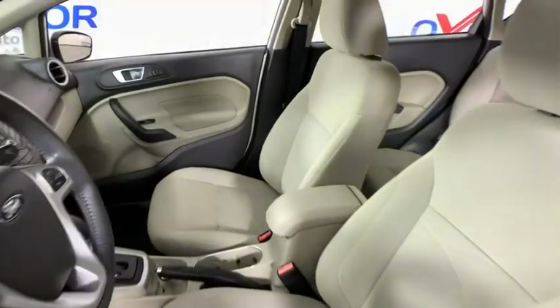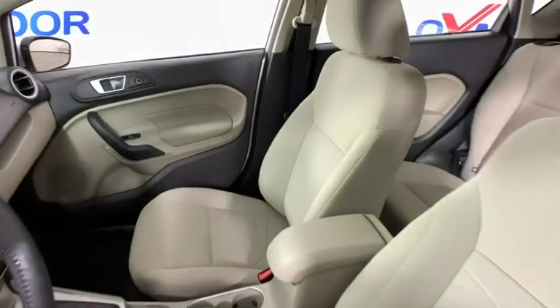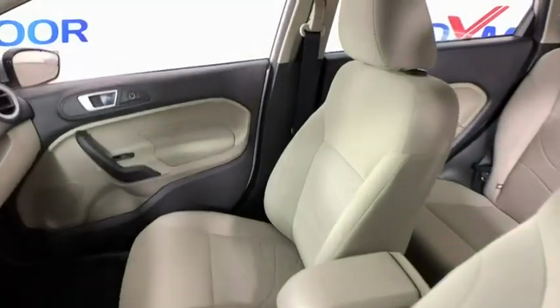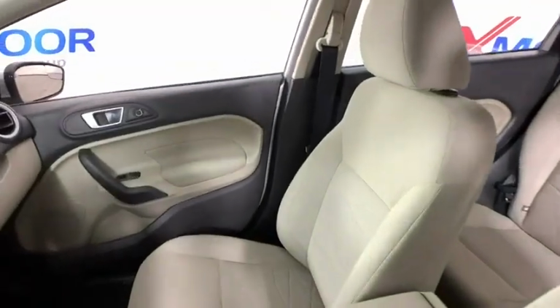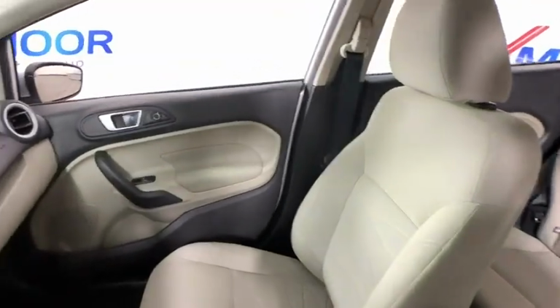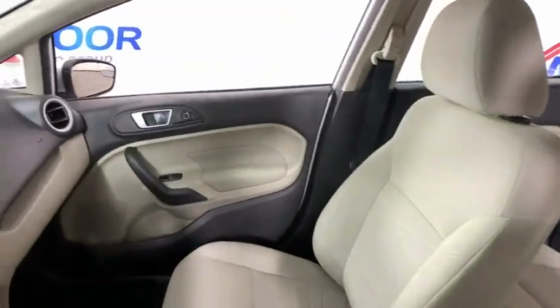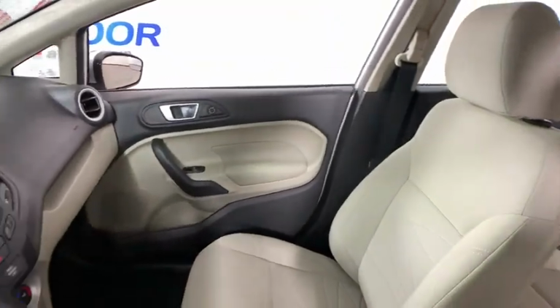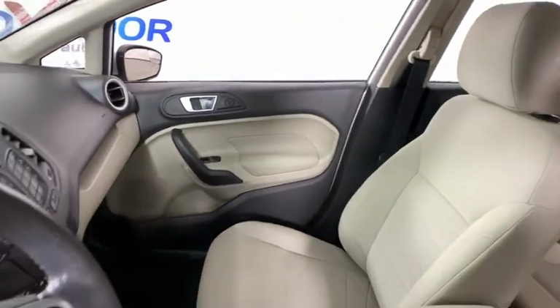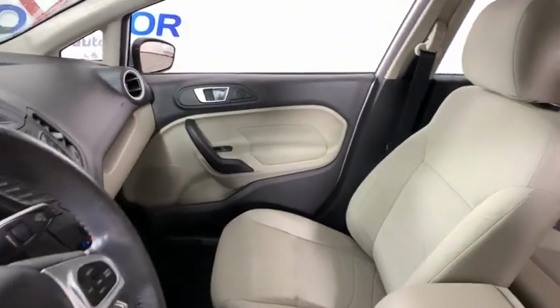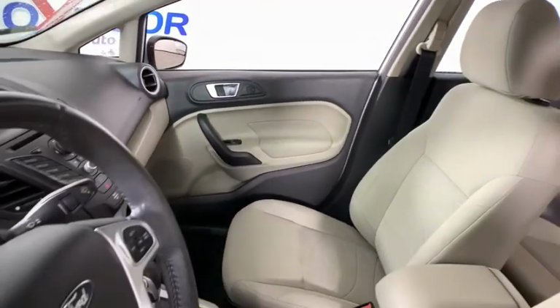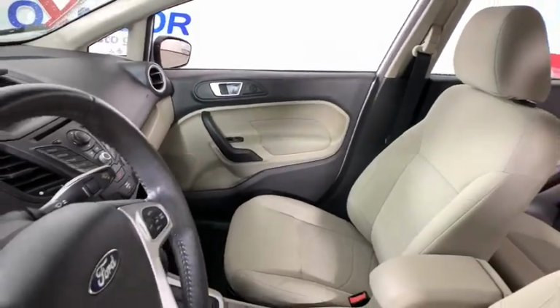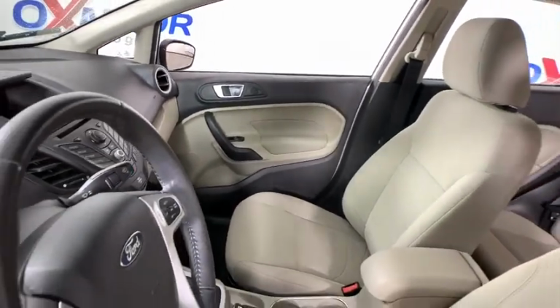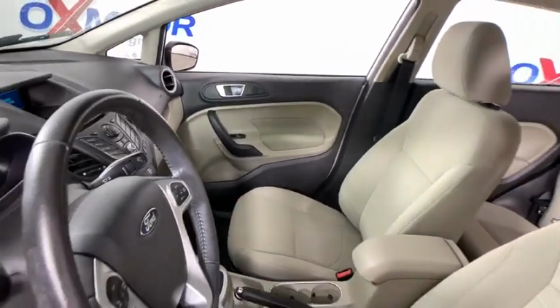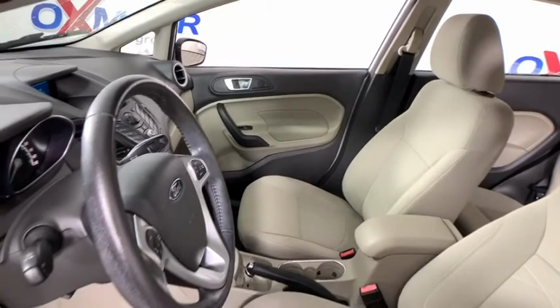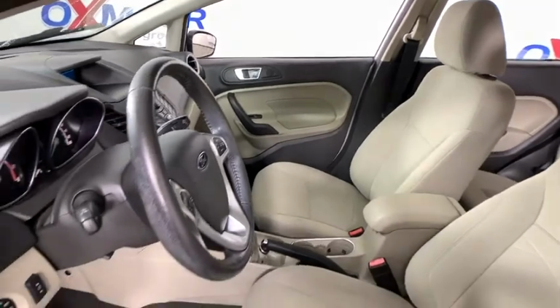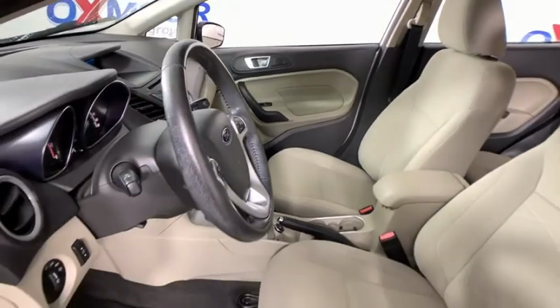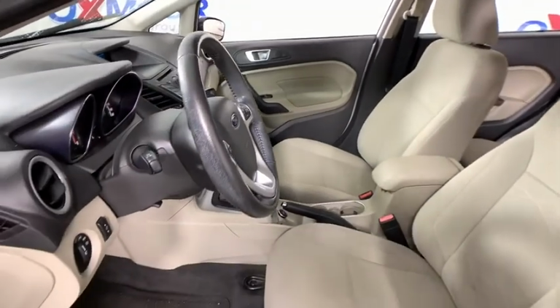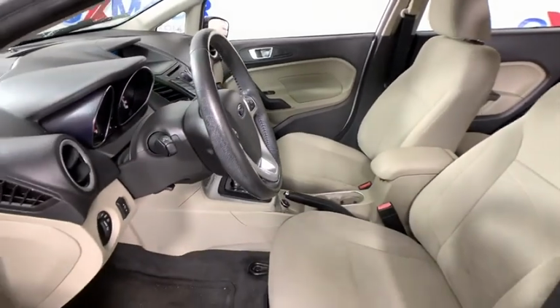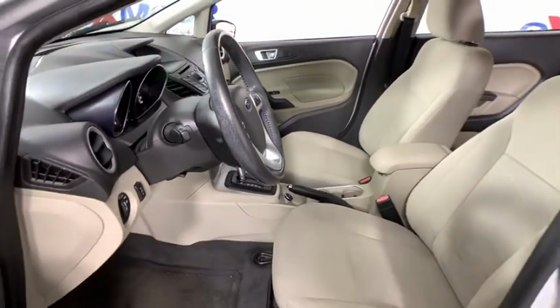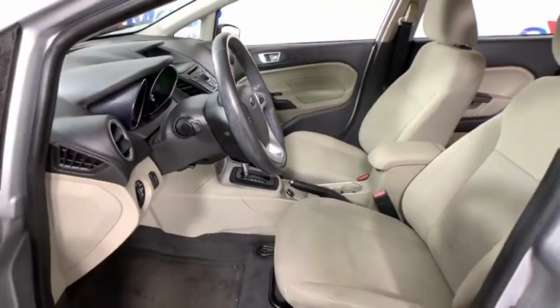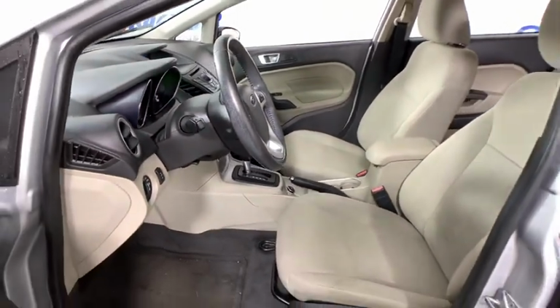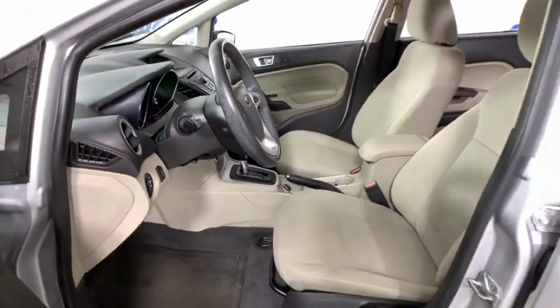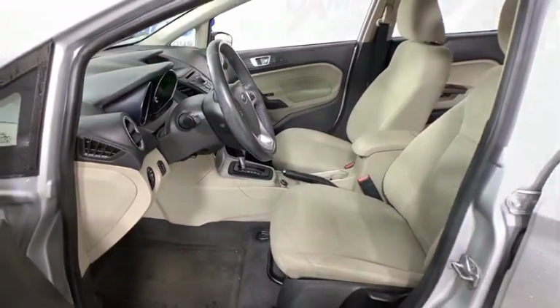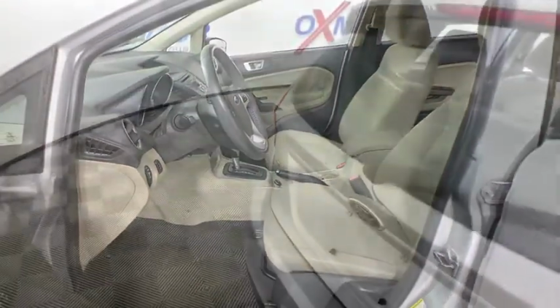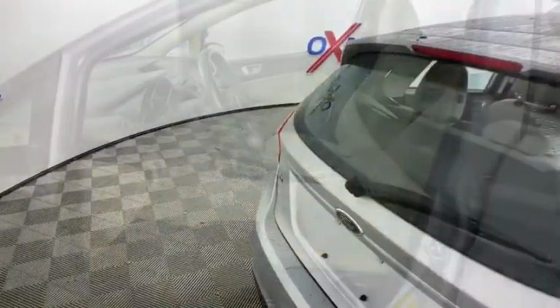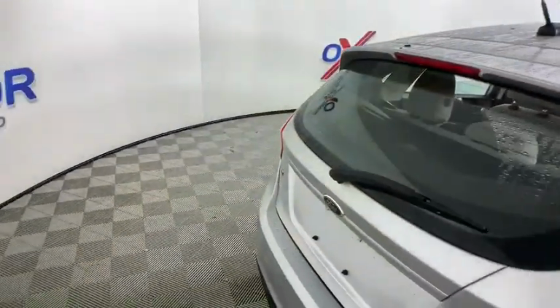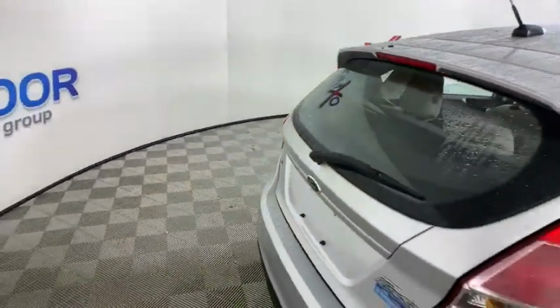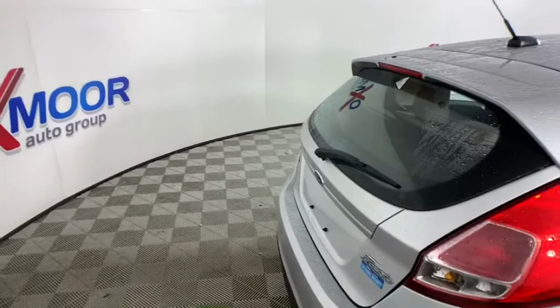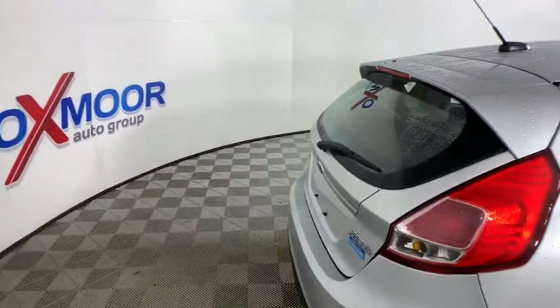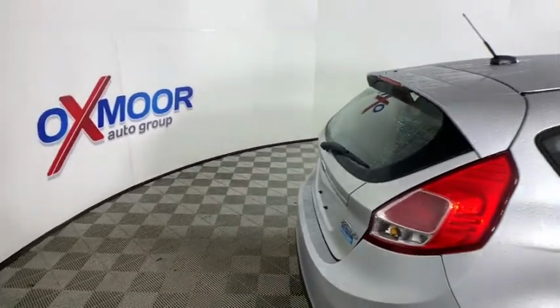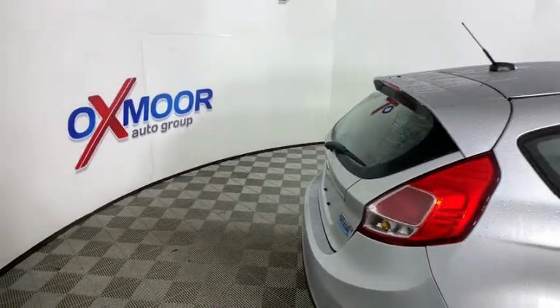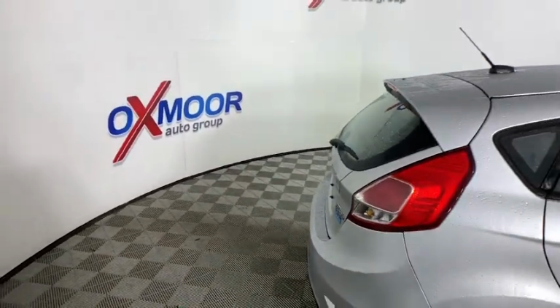Power windows, compass, security system, CD player, tachometer, remote keyless entry, overhead console, rear window wiper, driver vanity mirror, front reading lamps, tilt steering wheel.